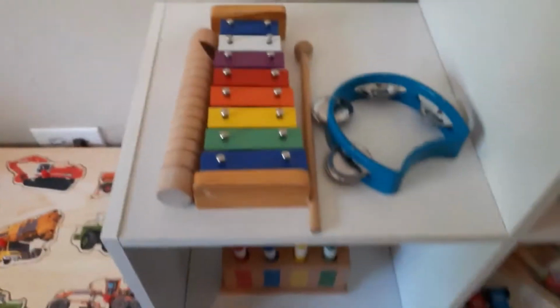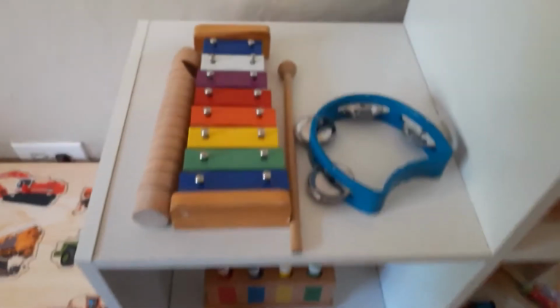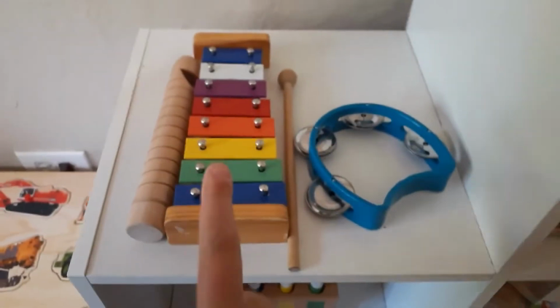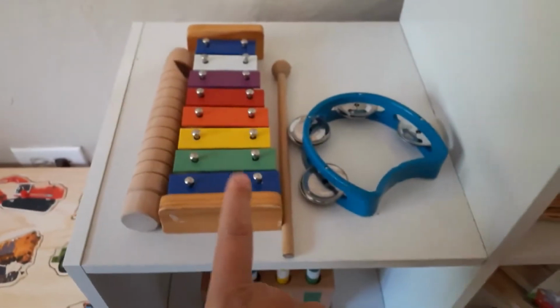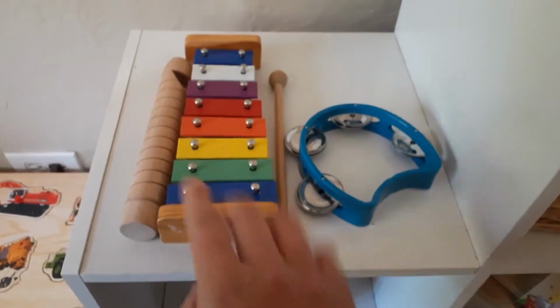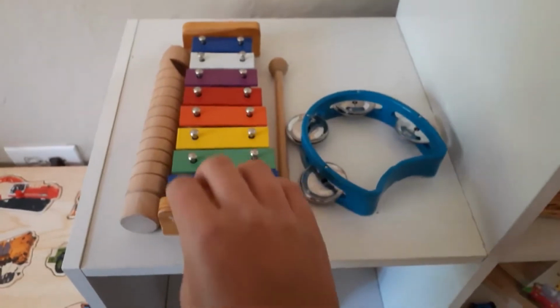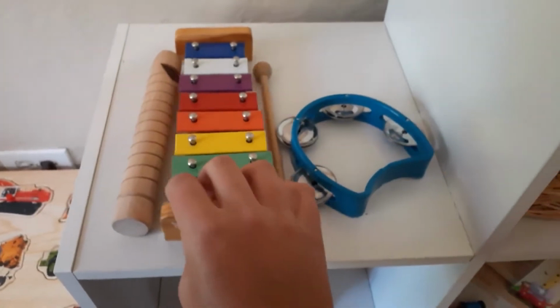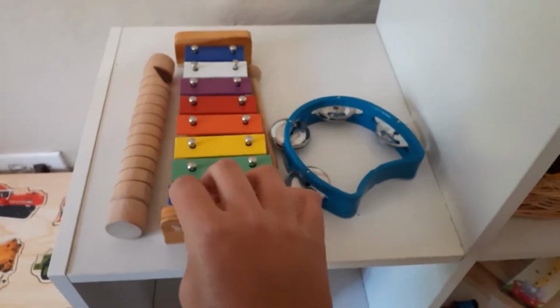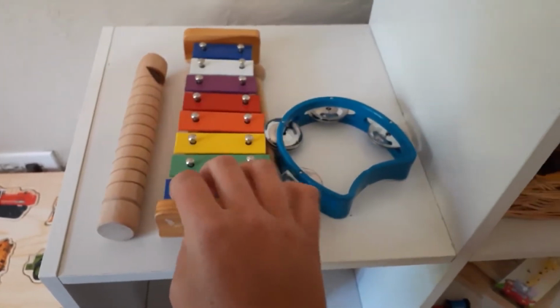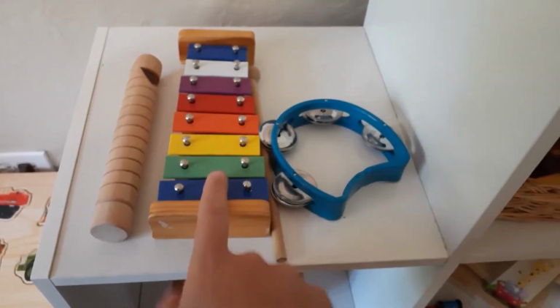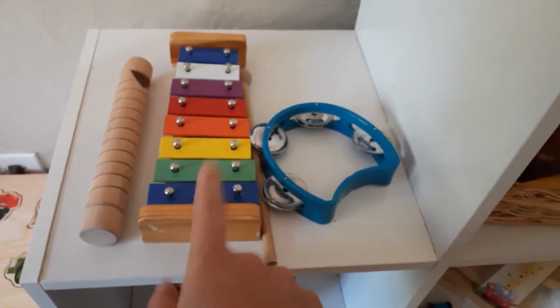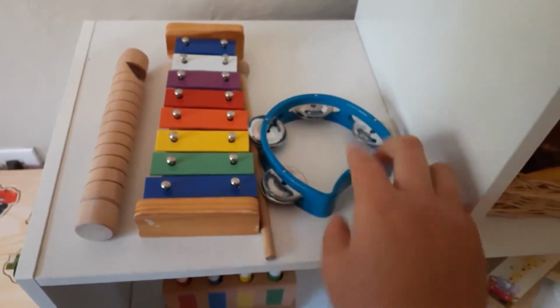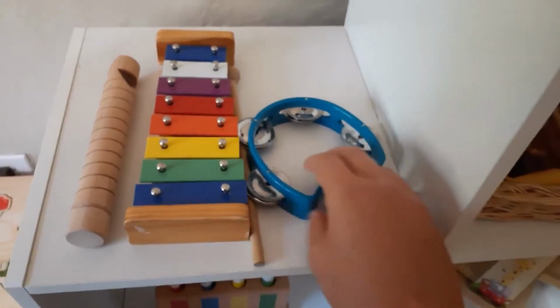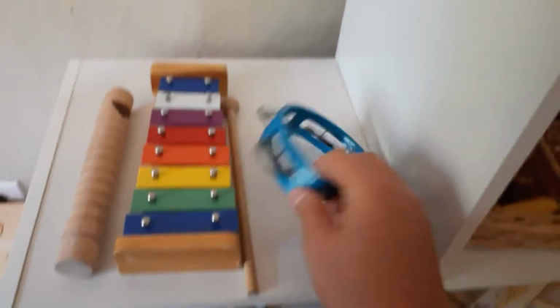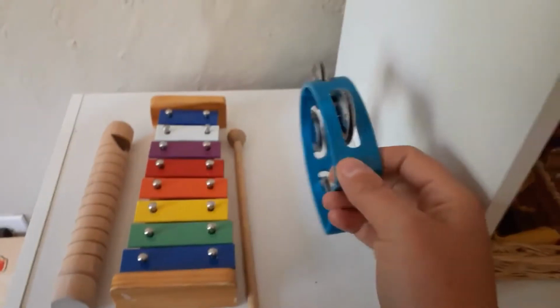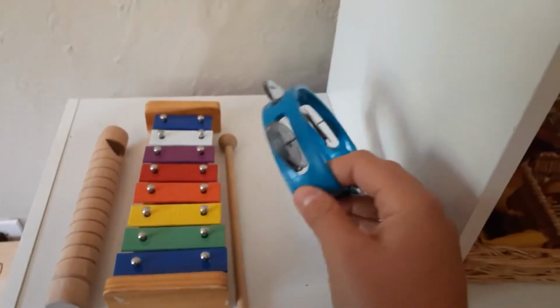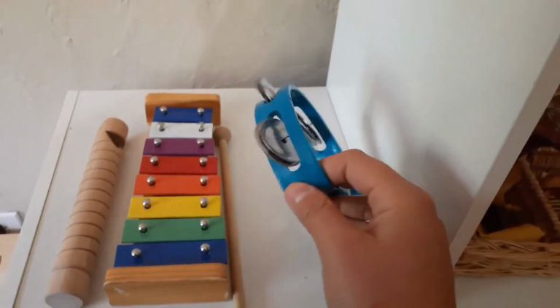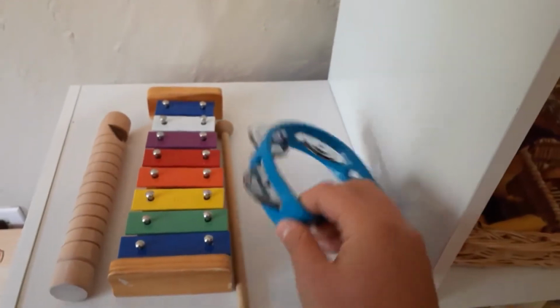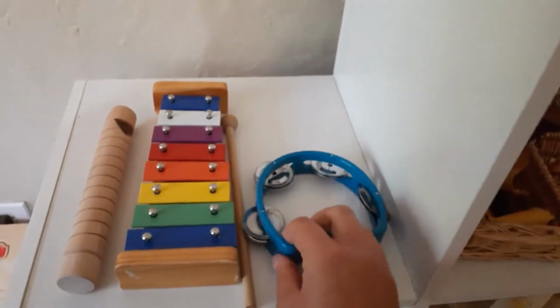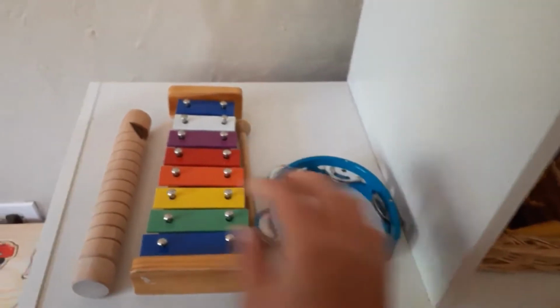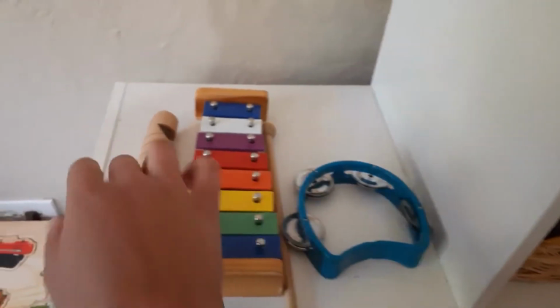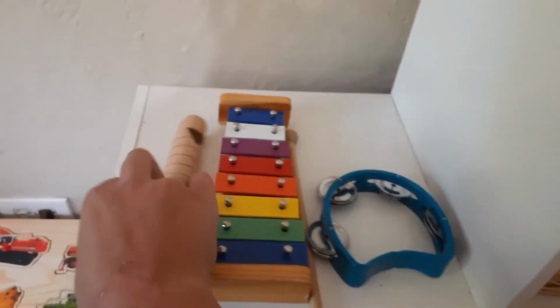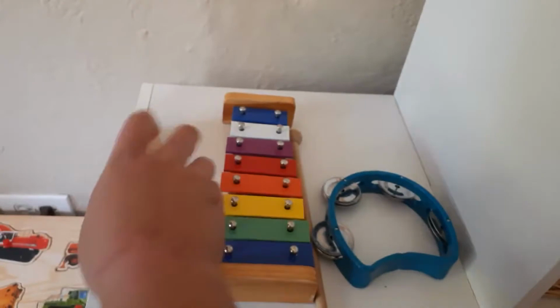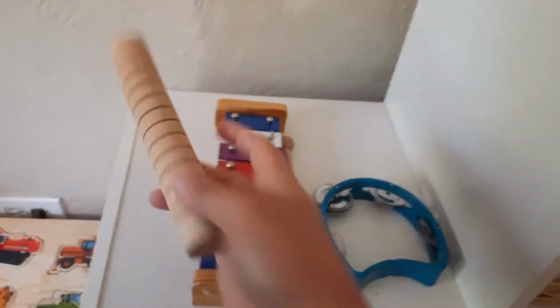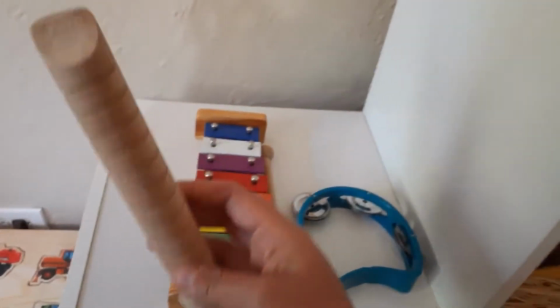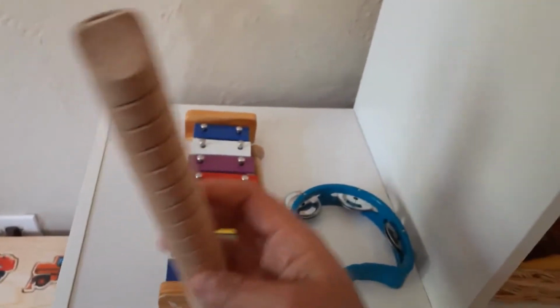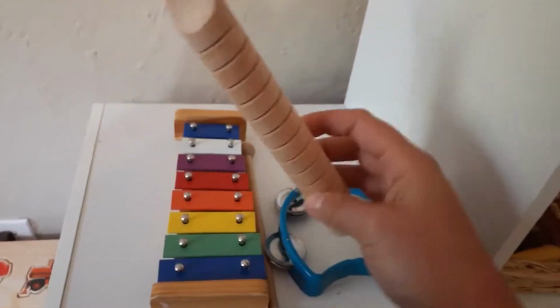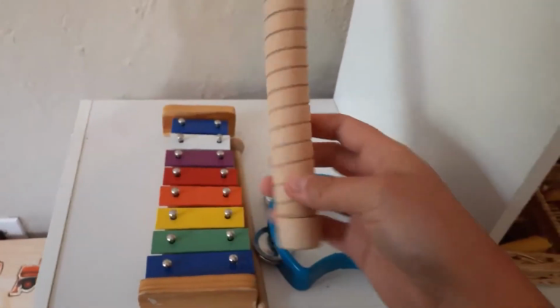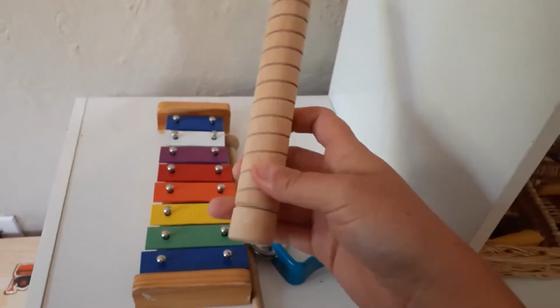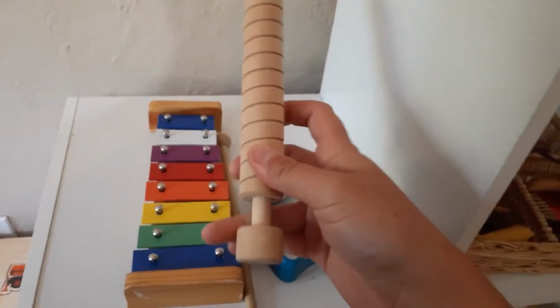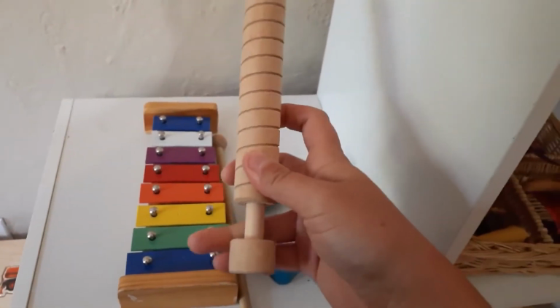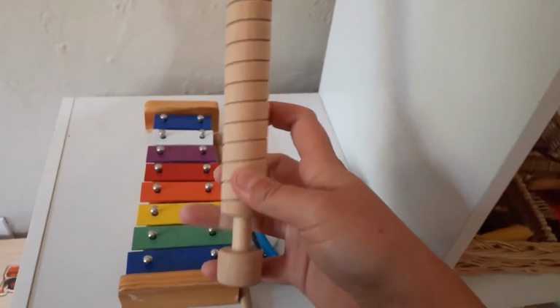Musical instruments are a xylophone of course, a little shaker, and a blow whistle that you pull the bottom.